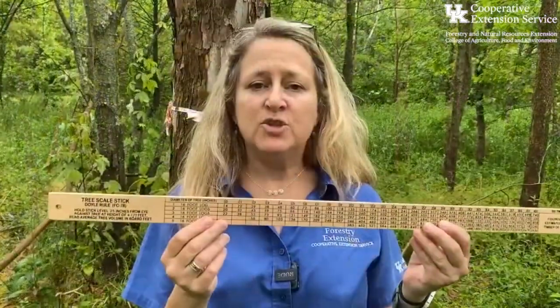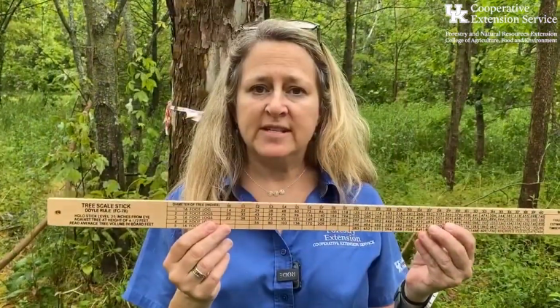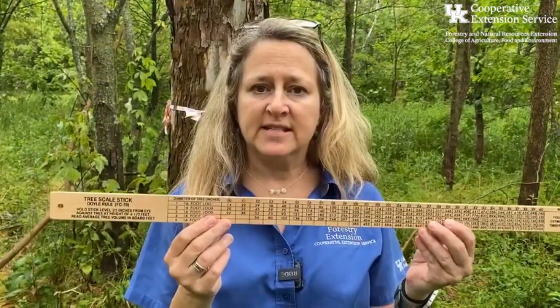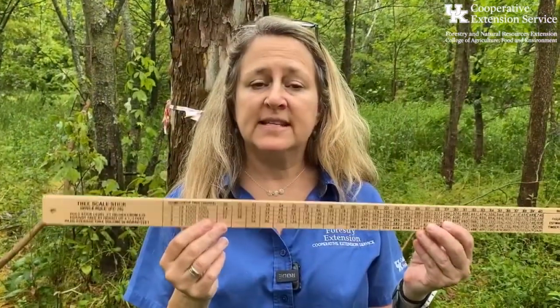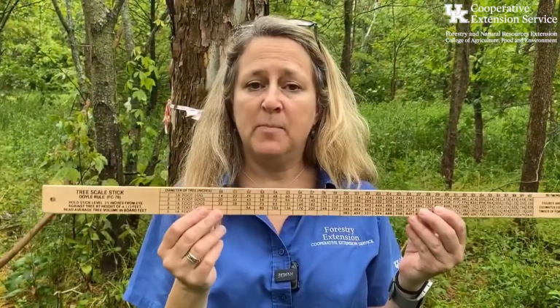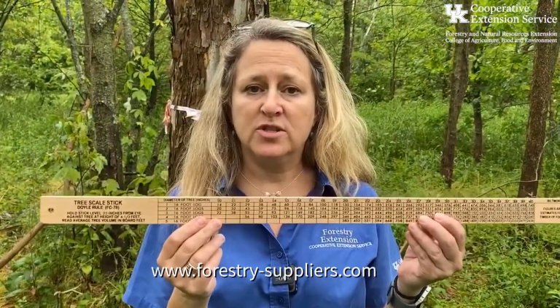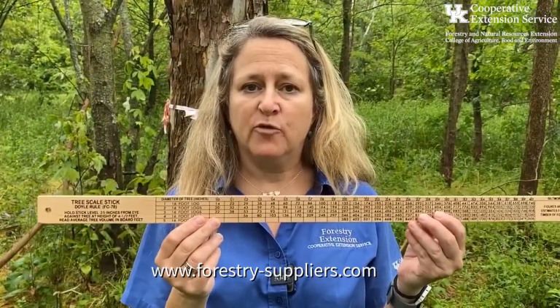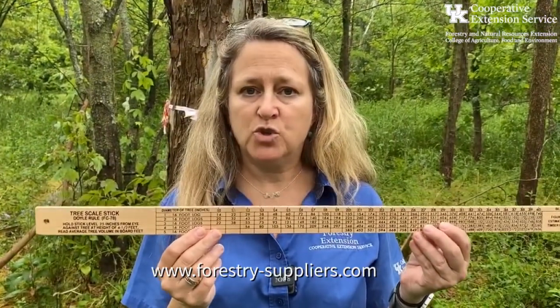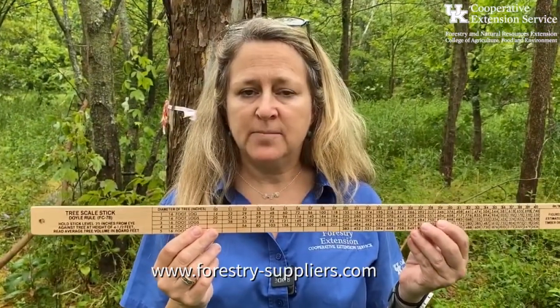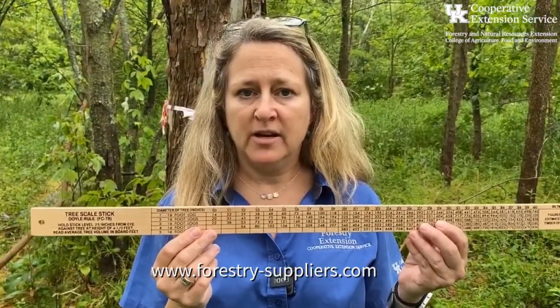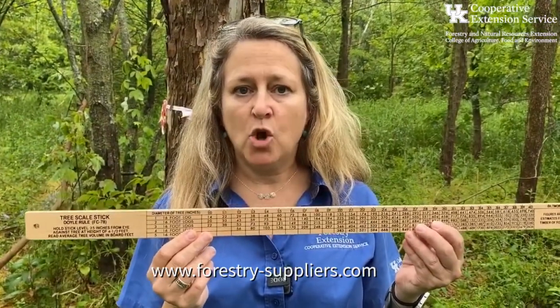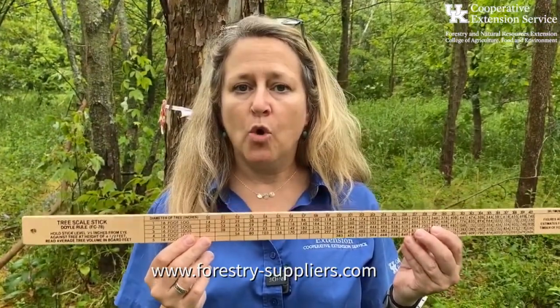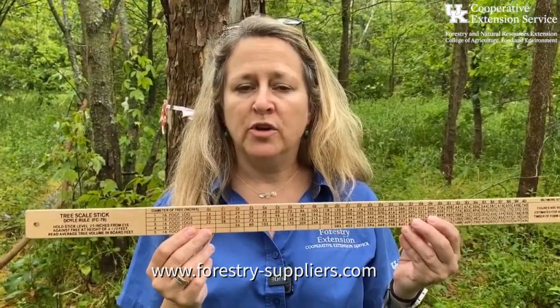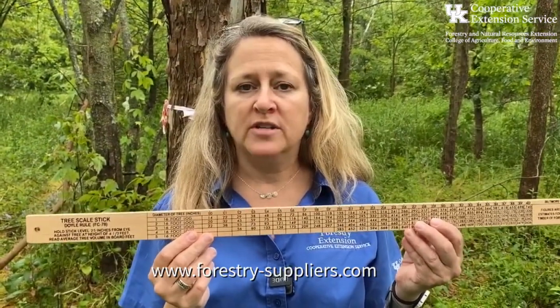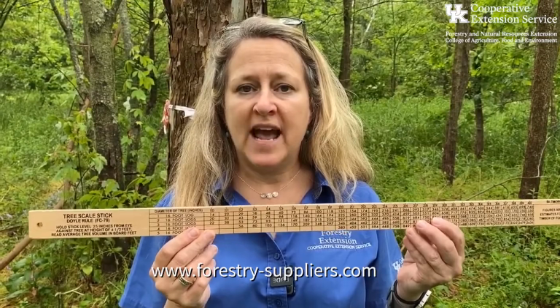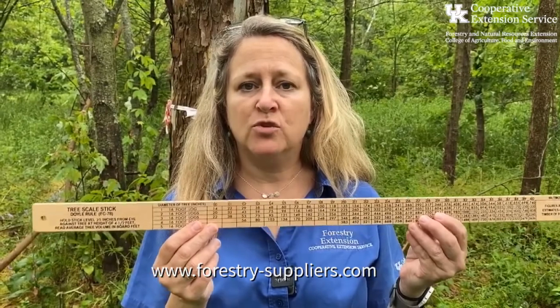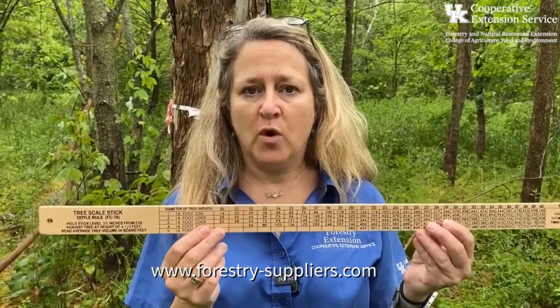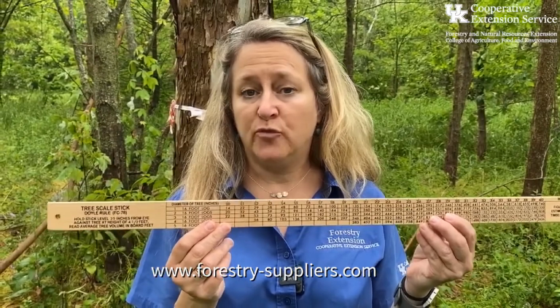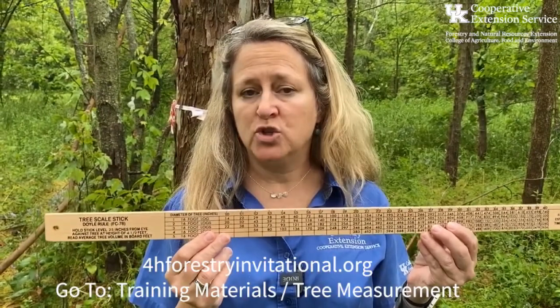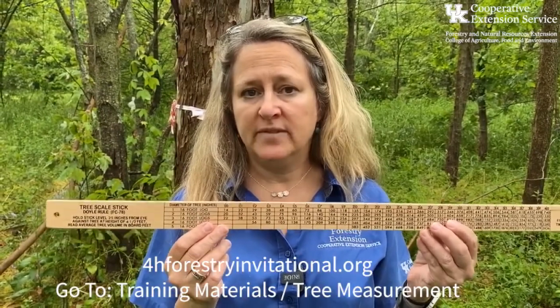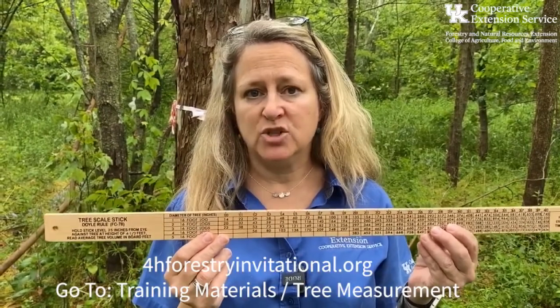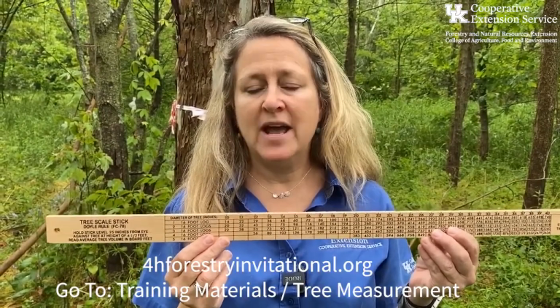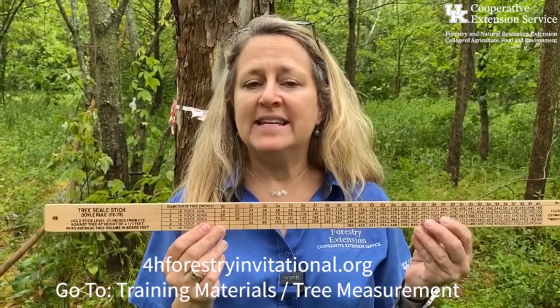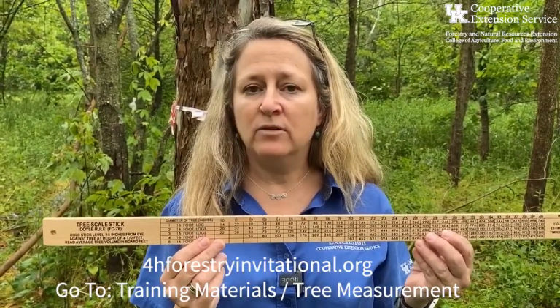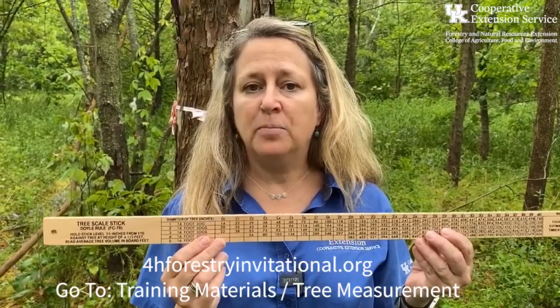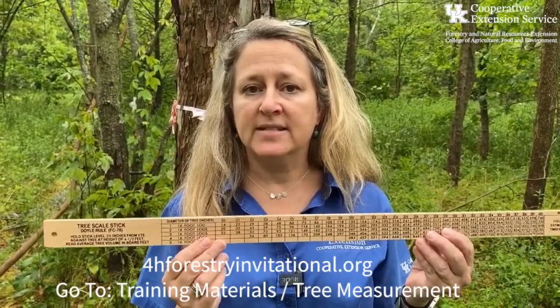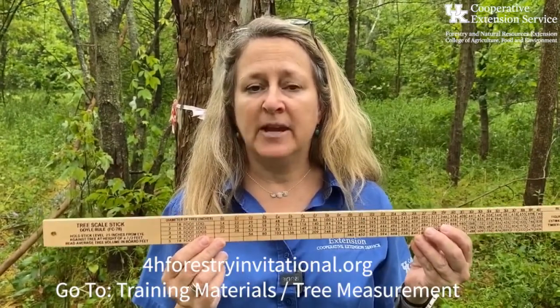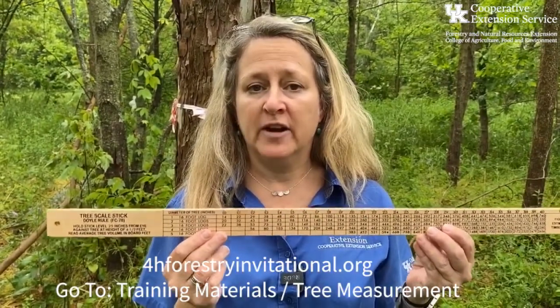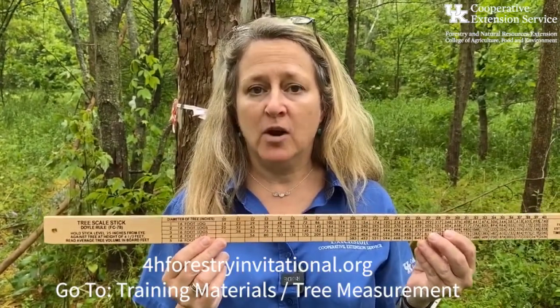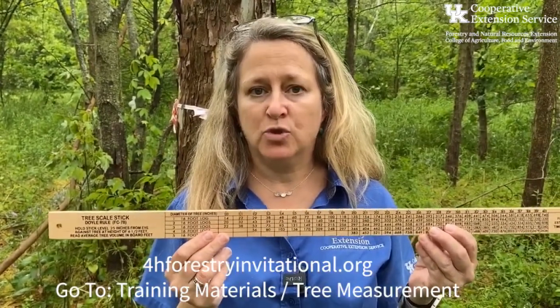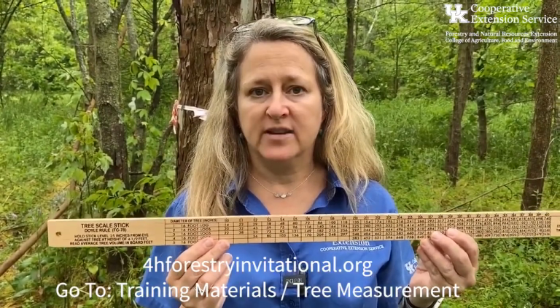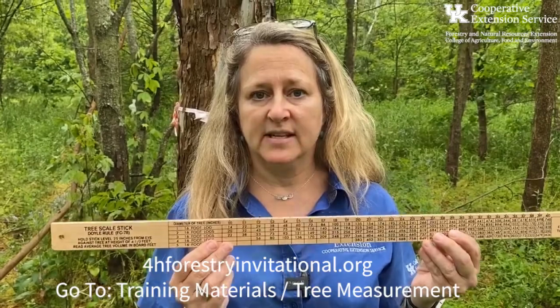These tree scale sticks can be purchased at forestry suppliers, or you can go to the National 4-H Forestry Invitational and download plans to make your very own tree scale stick.